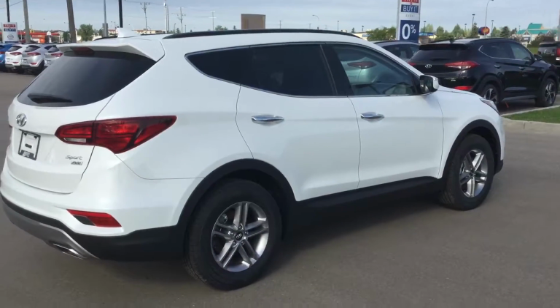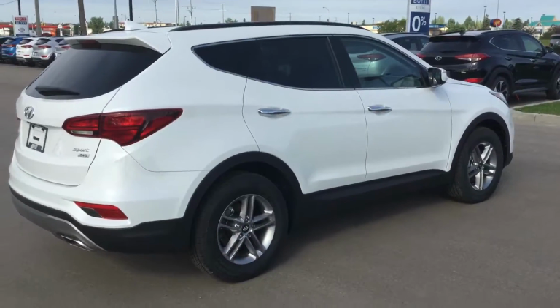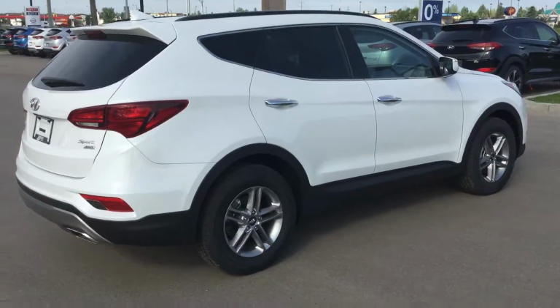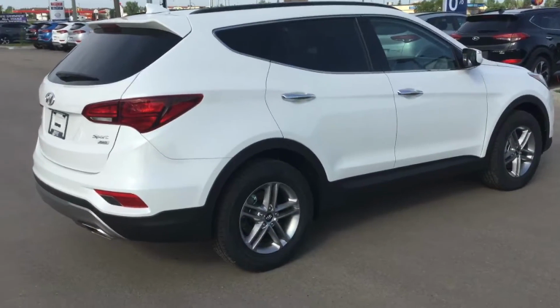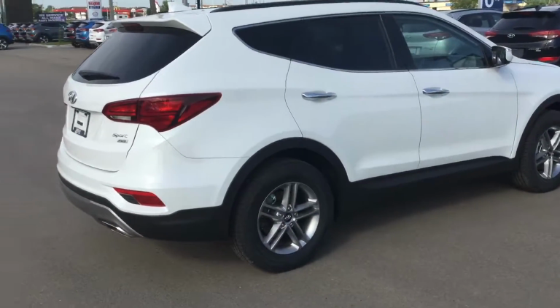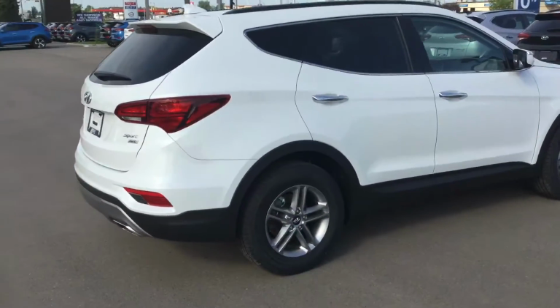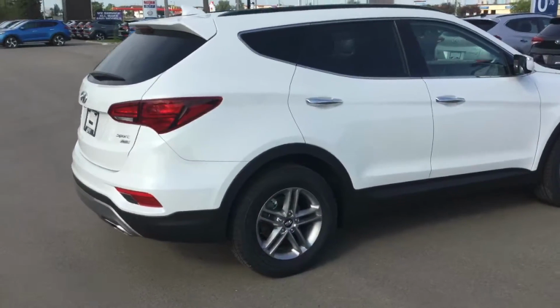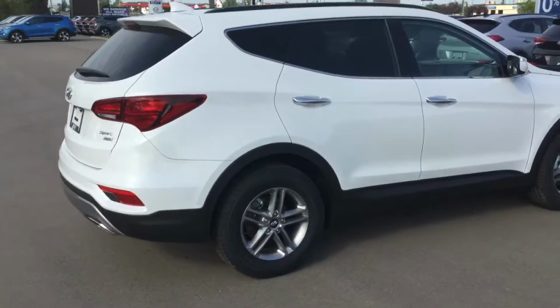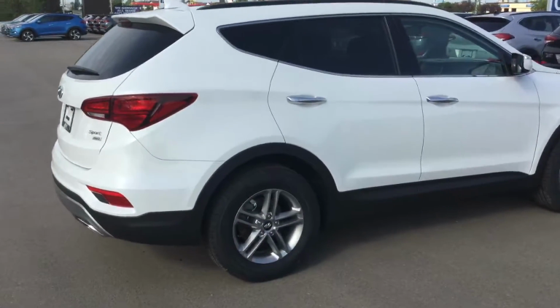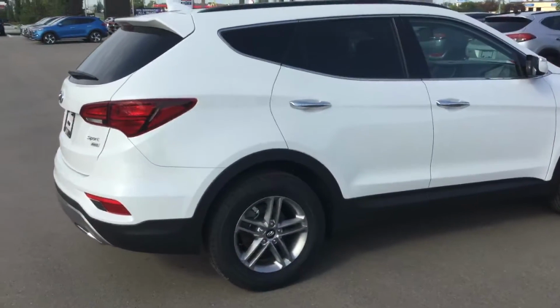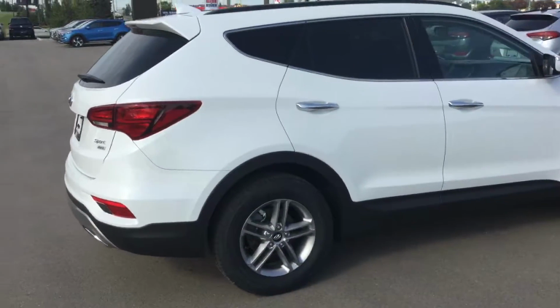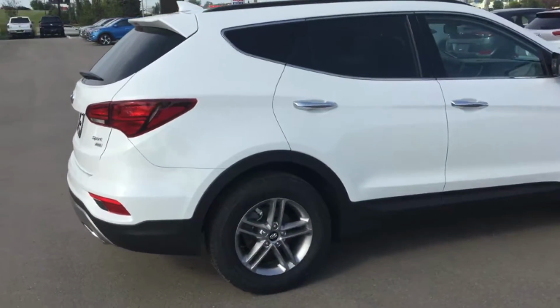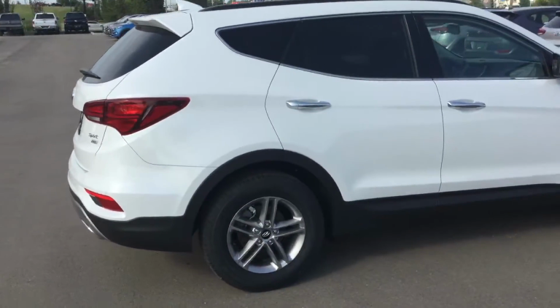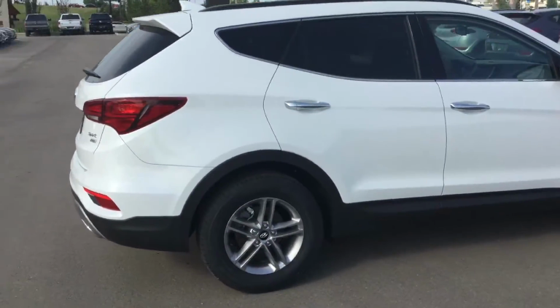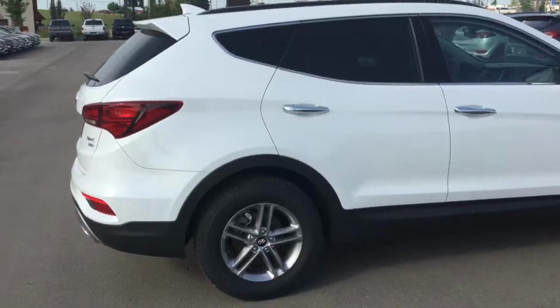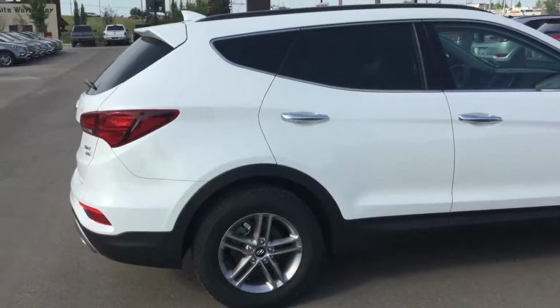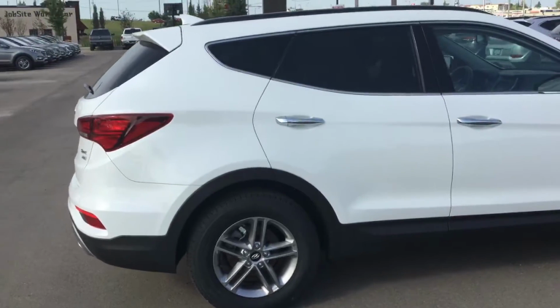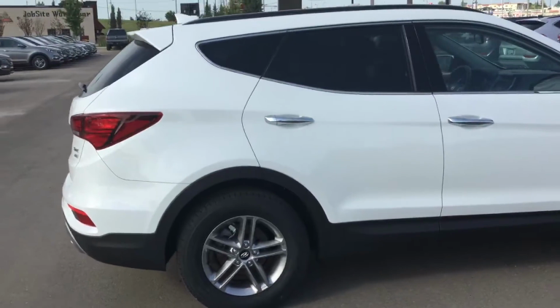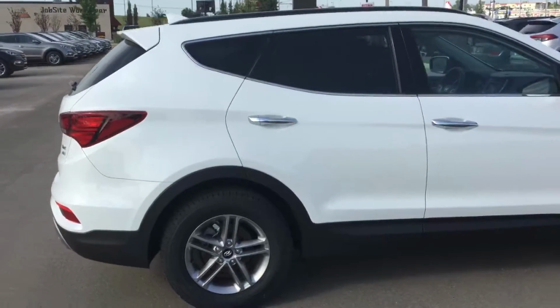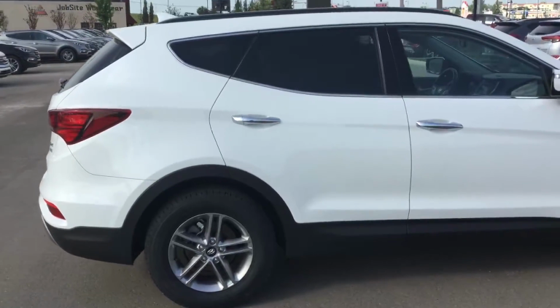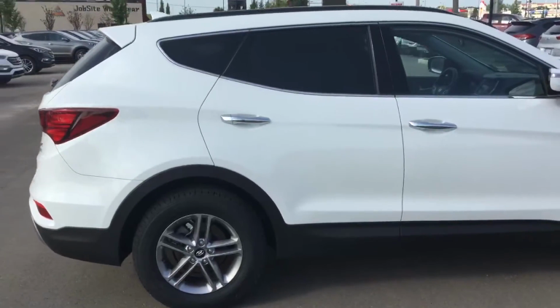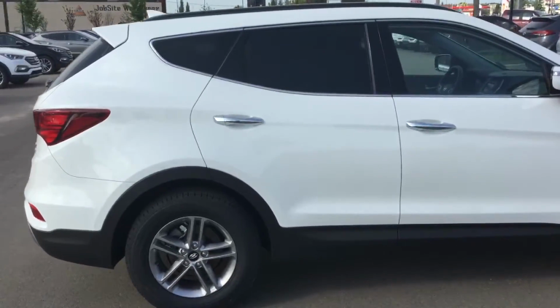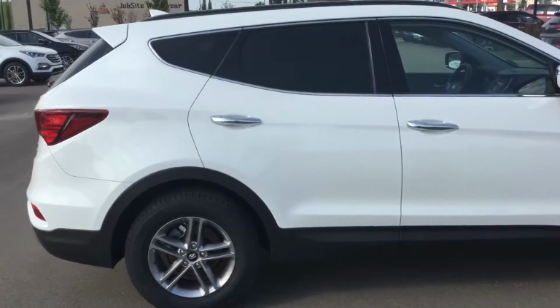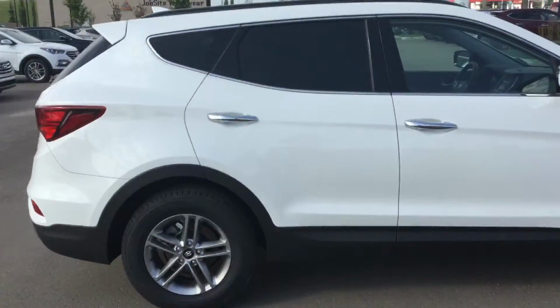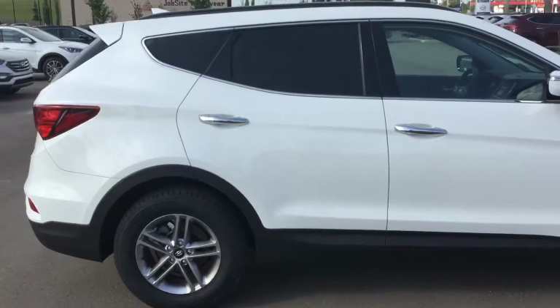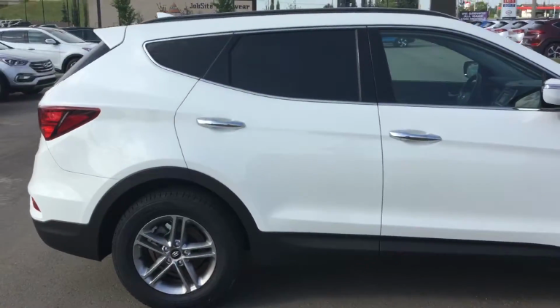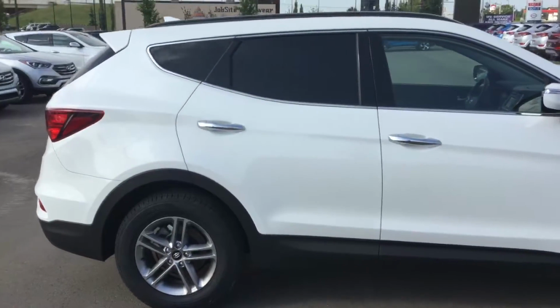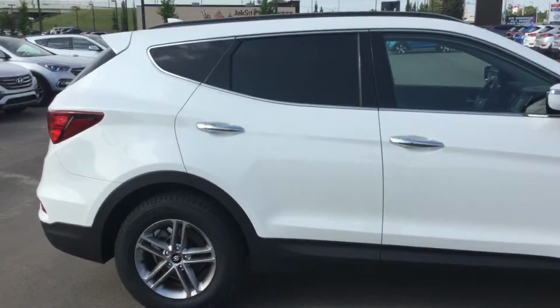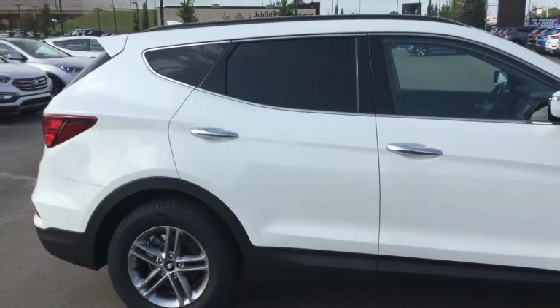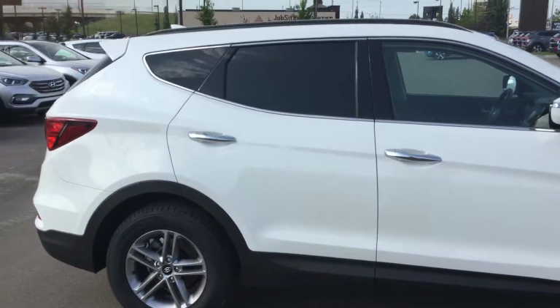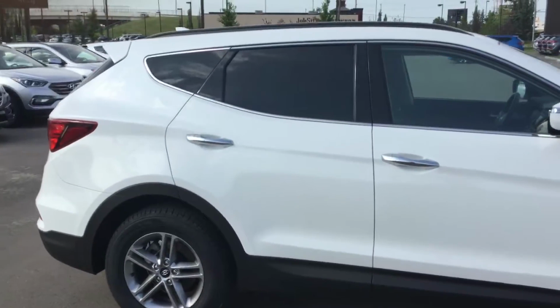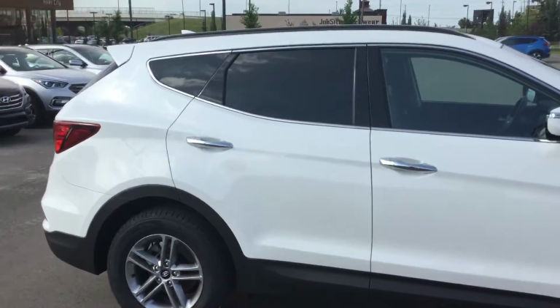Good morning, it's William from River City Hyundai. I just wanted to send you a quick video of the 2017 Santa Fe Sport Premium Package you had inquired about.